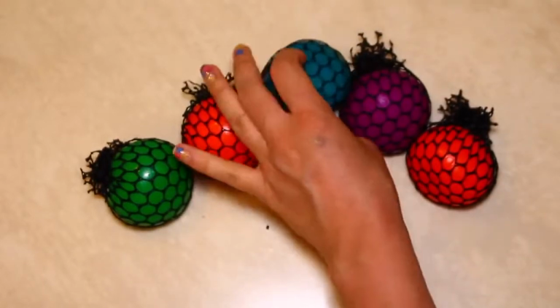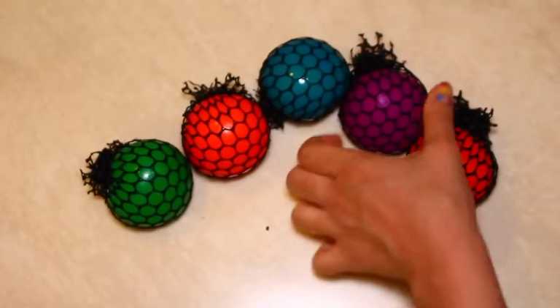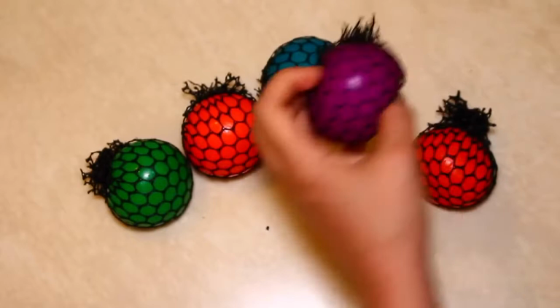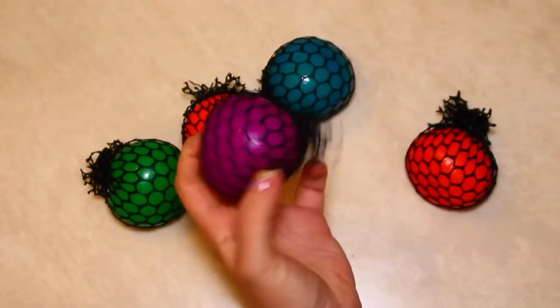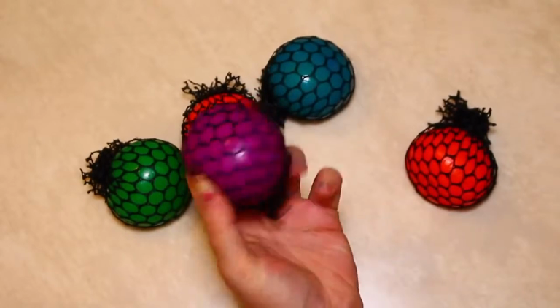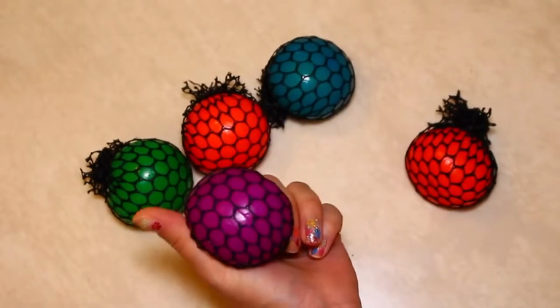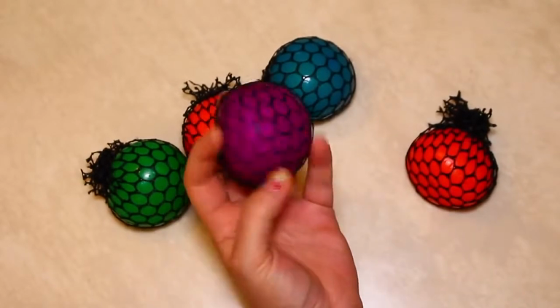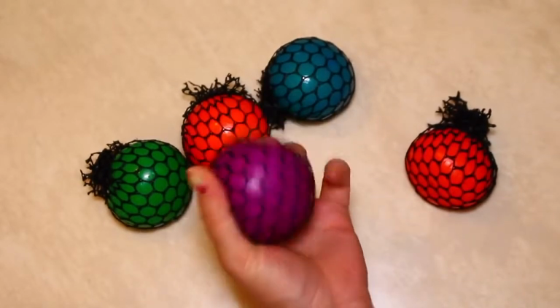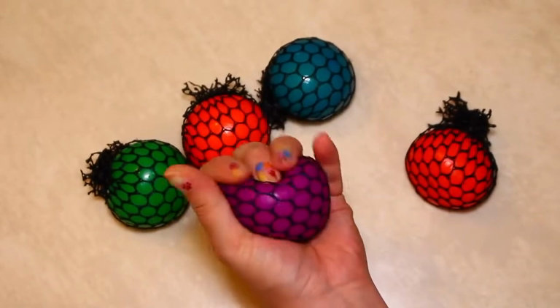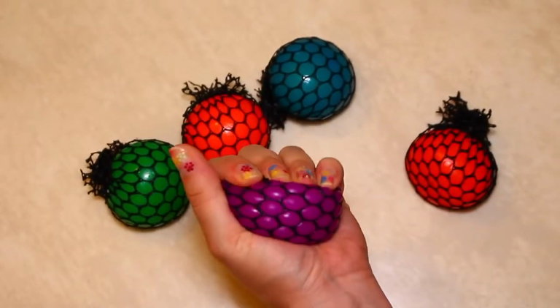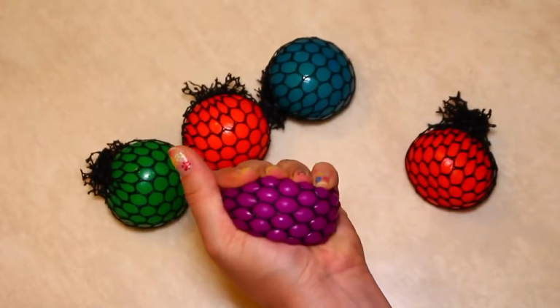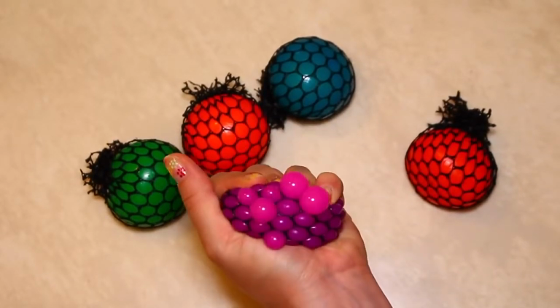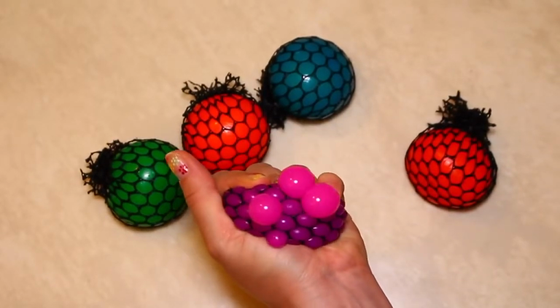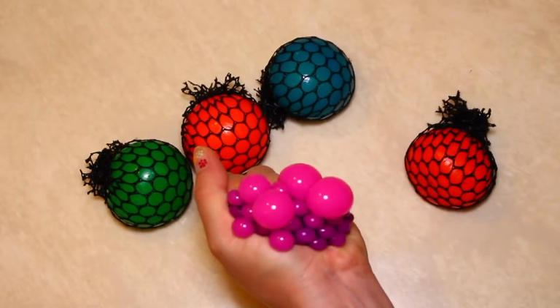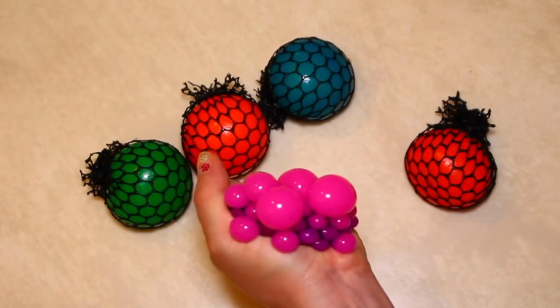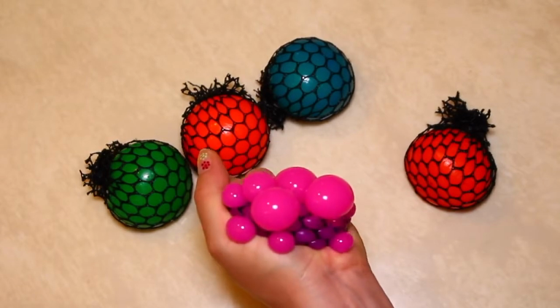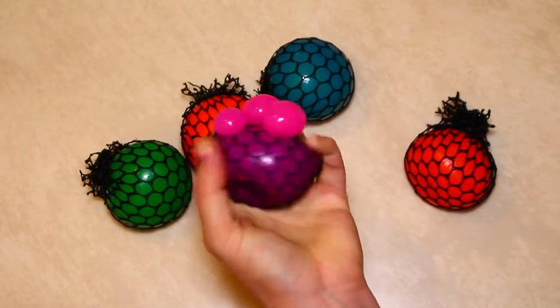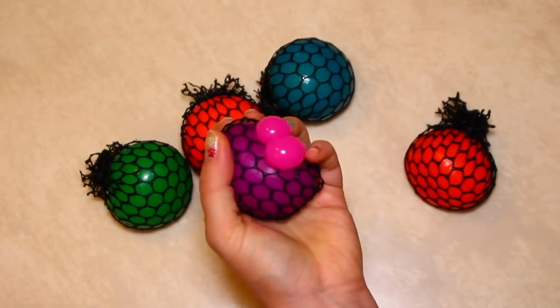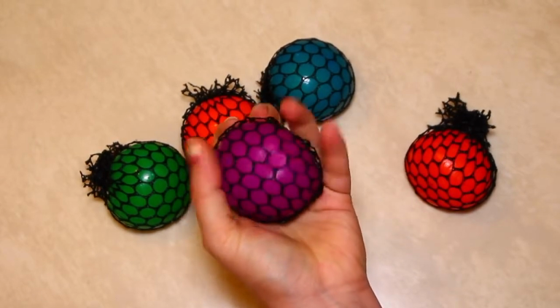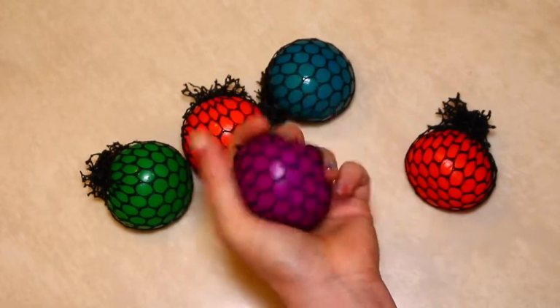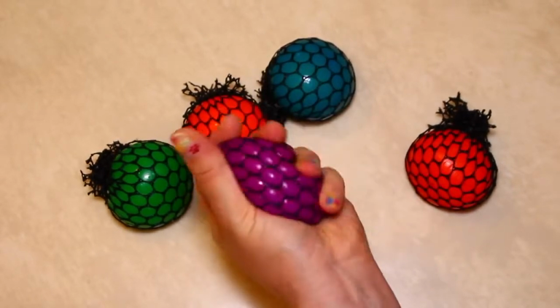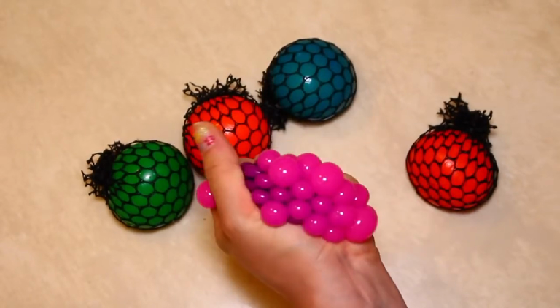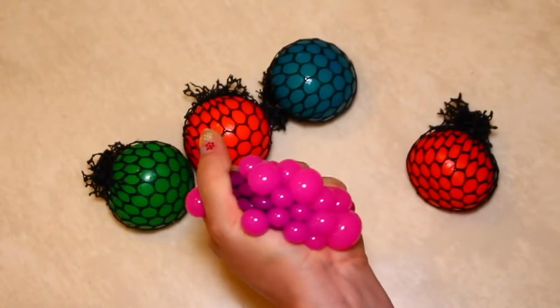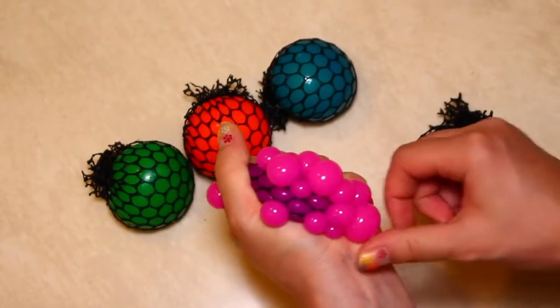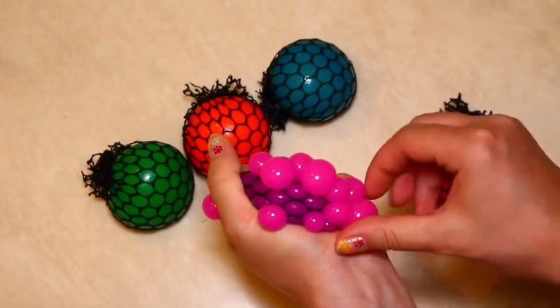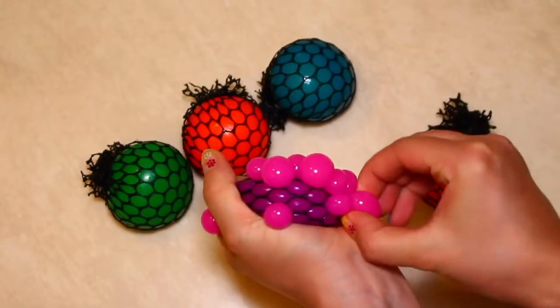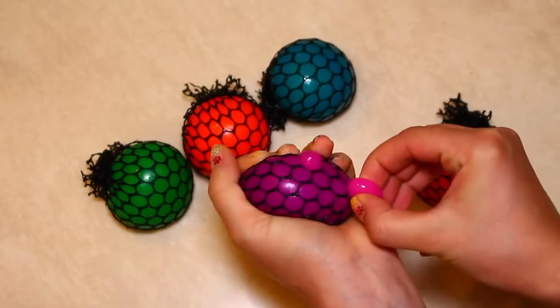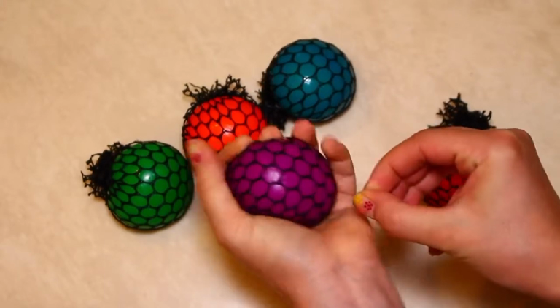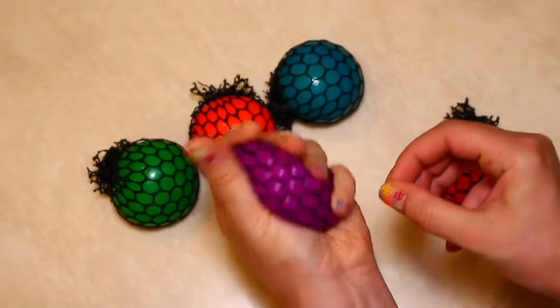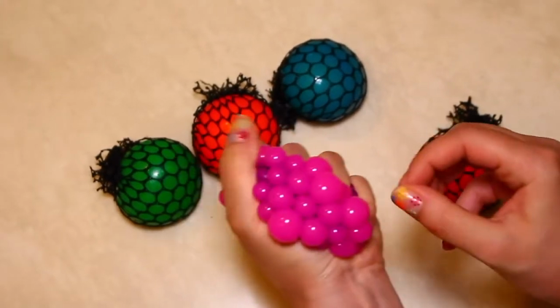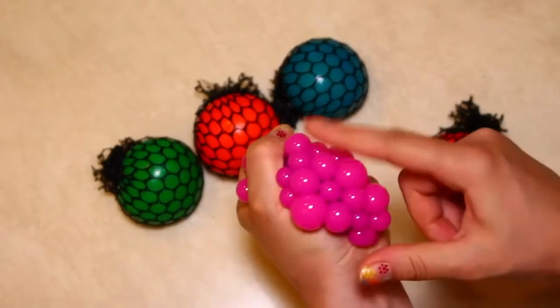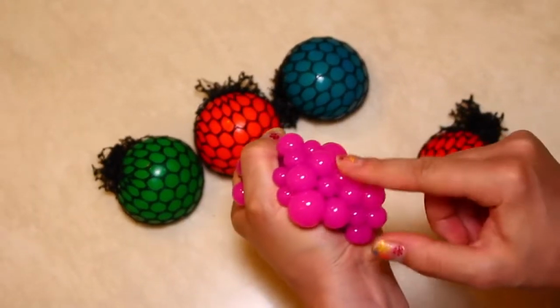This is purple. And now it's pink. Pink. Pink.